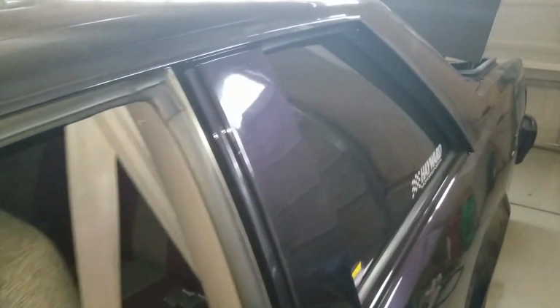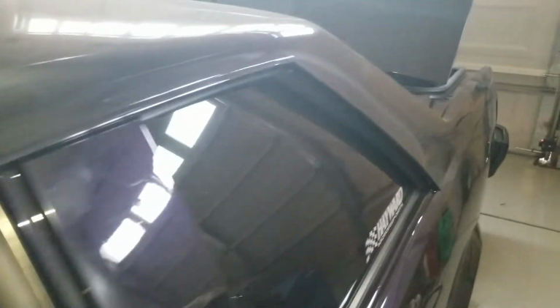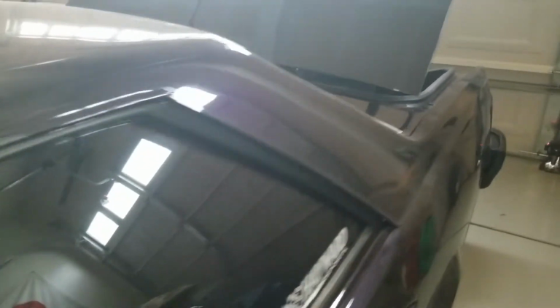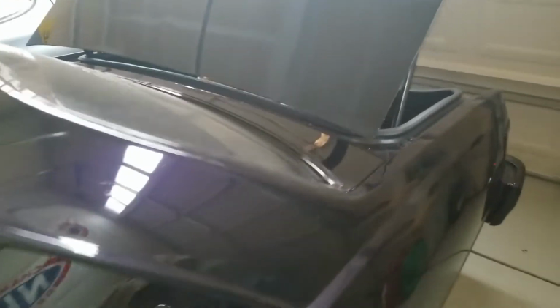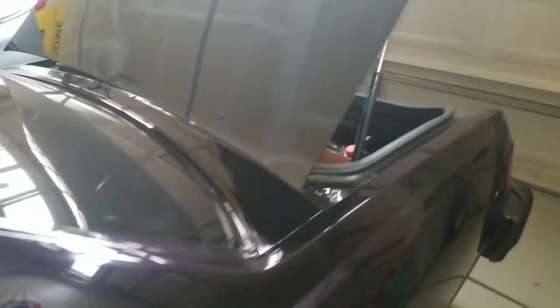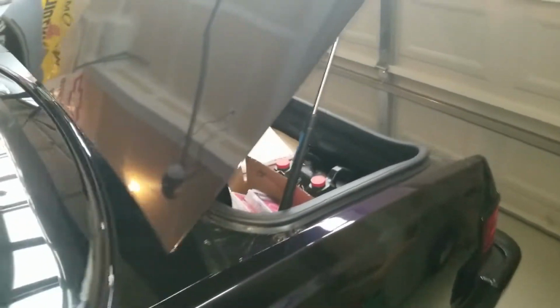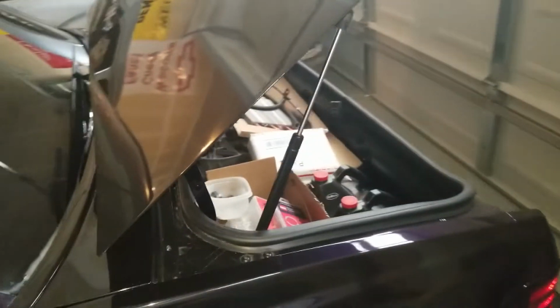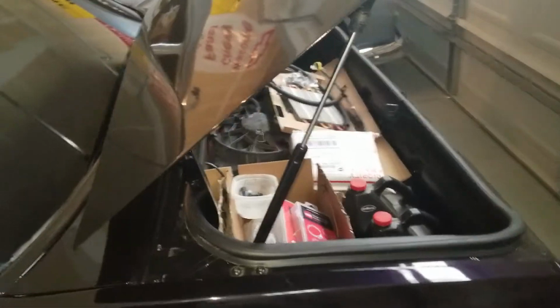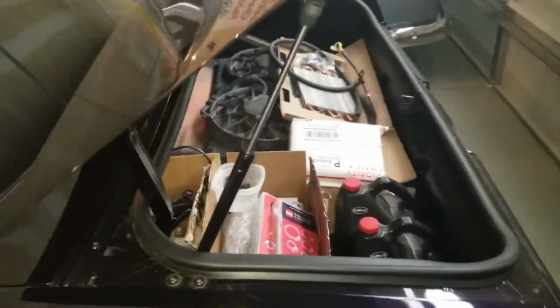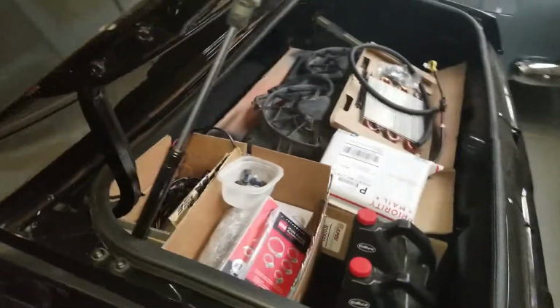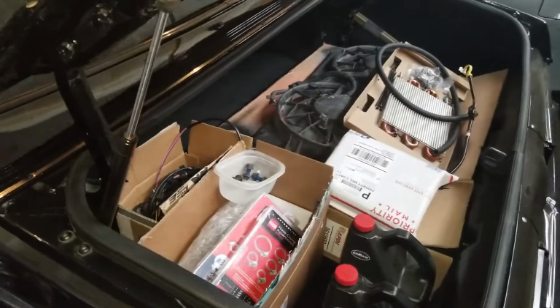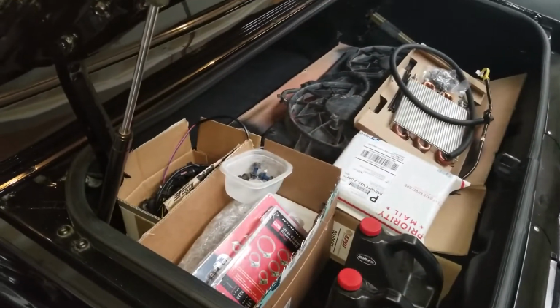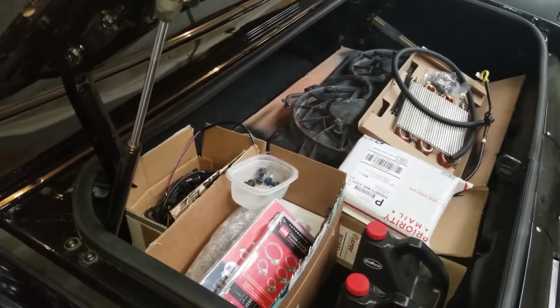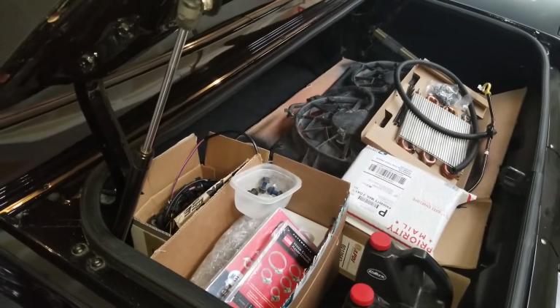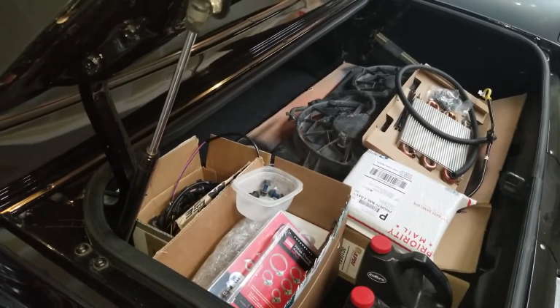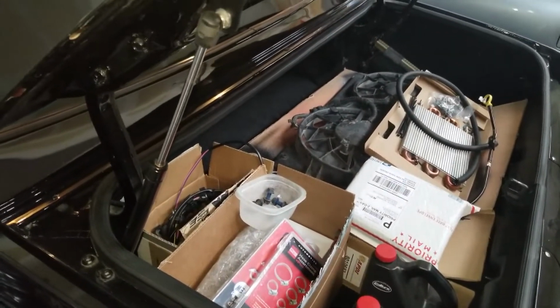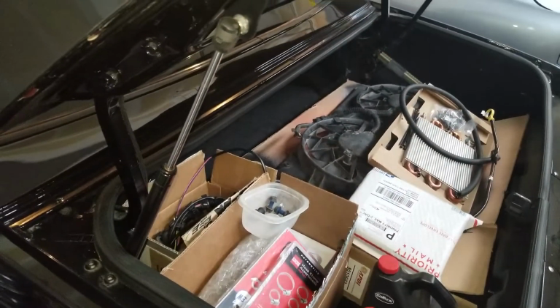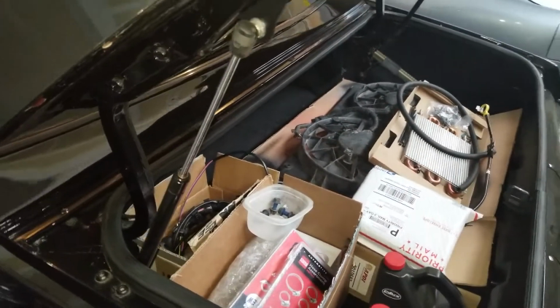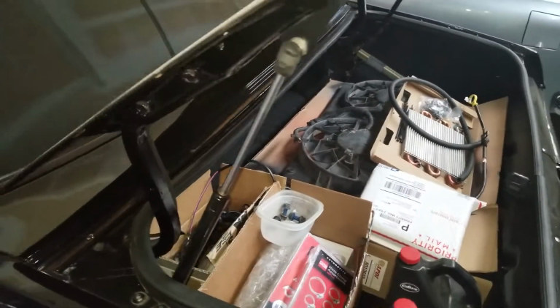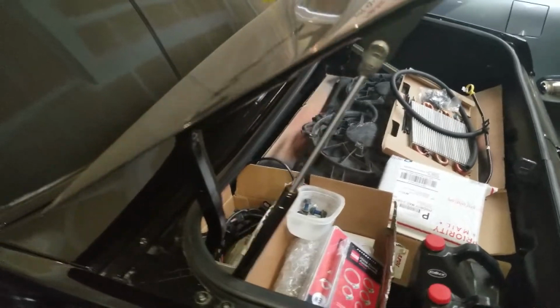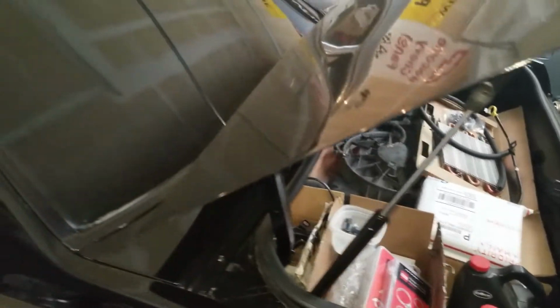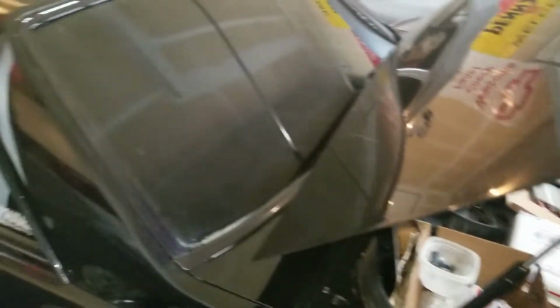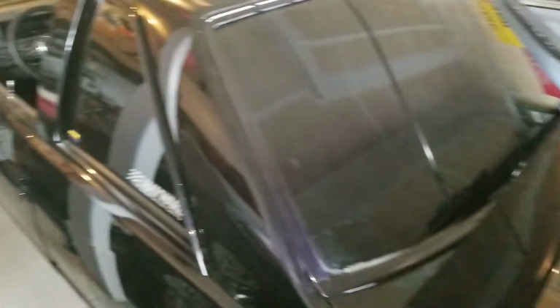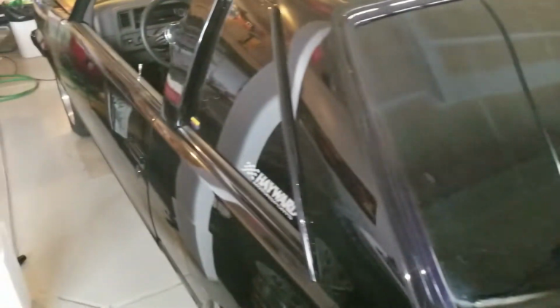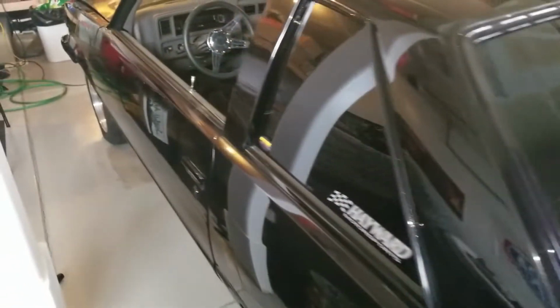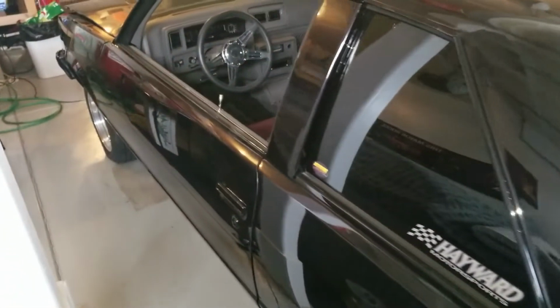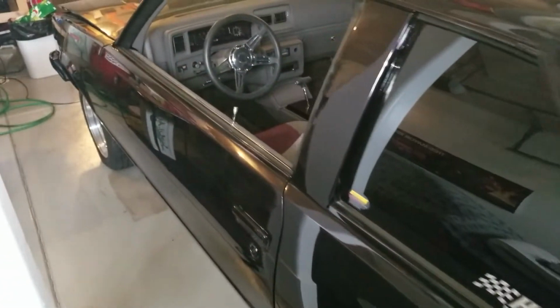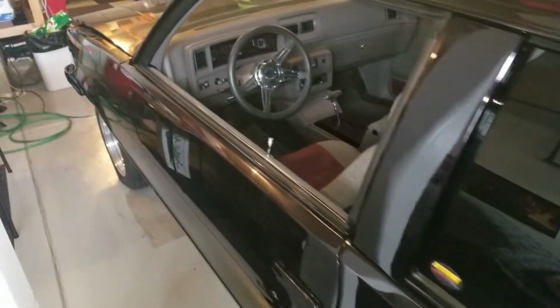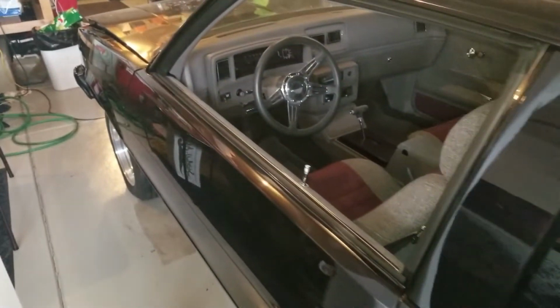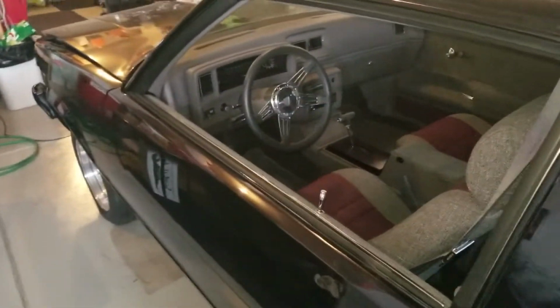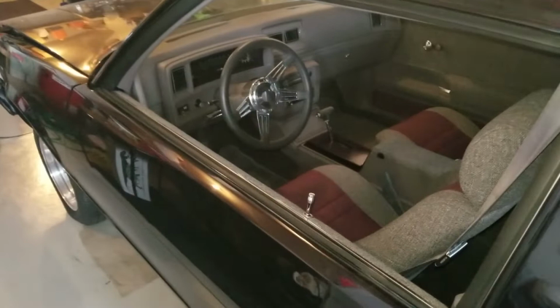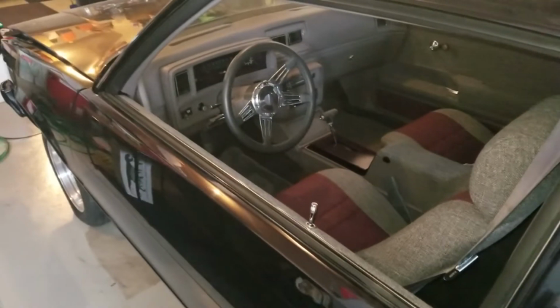Loaded up the trunk with all the remainder of the parts that we've got to get in there. He's got a heated garage, so we're going to take it over there and work on it. I'd like to get this car done and drivable probably for this next summer. It's been sitting for quite a while now.